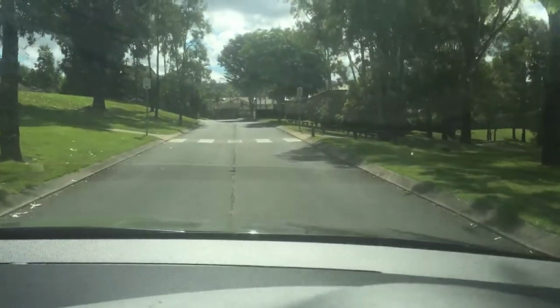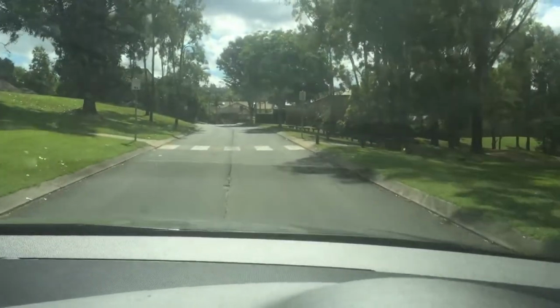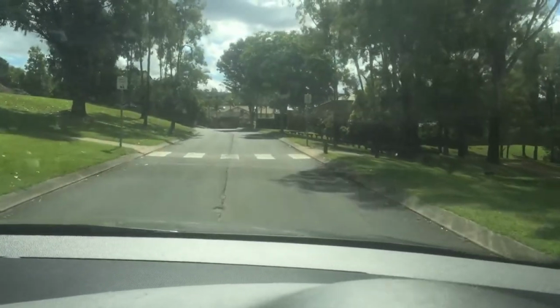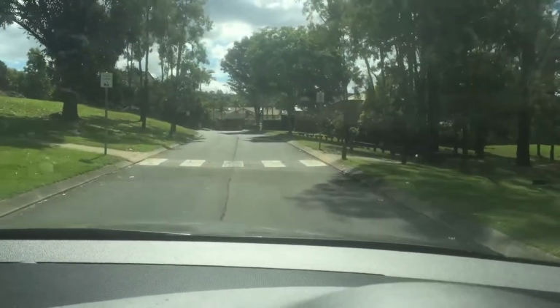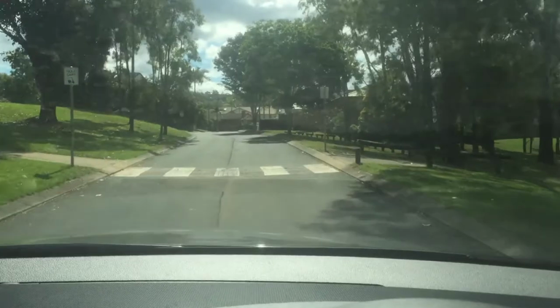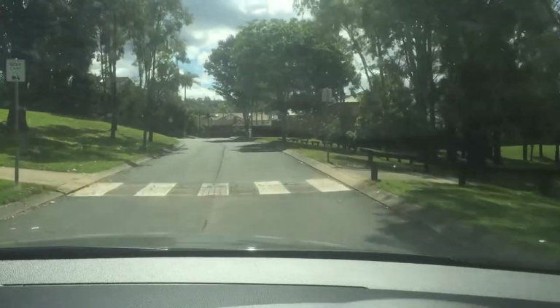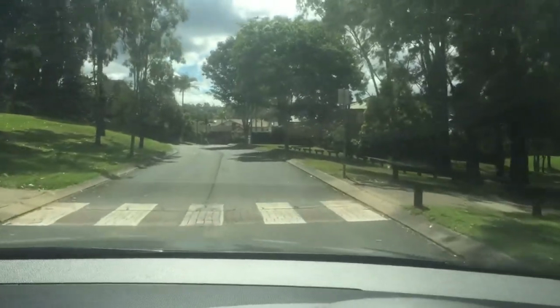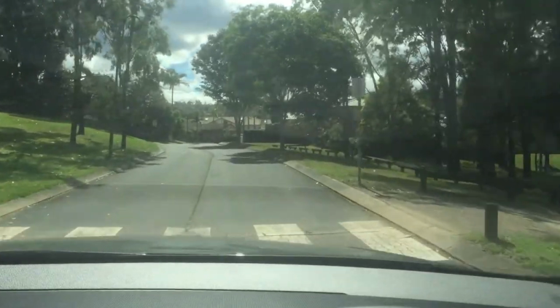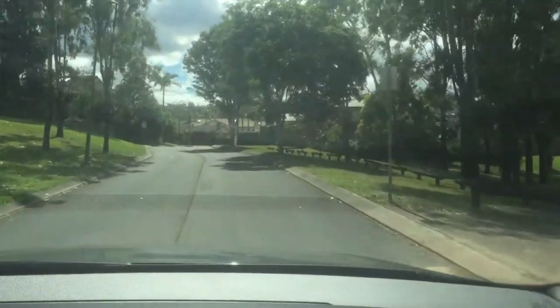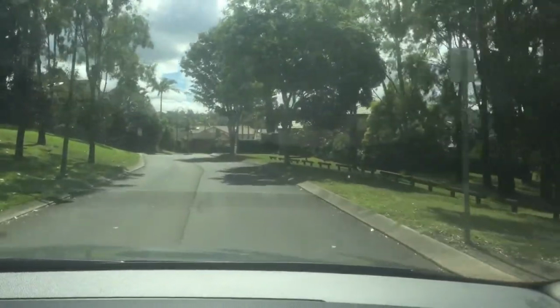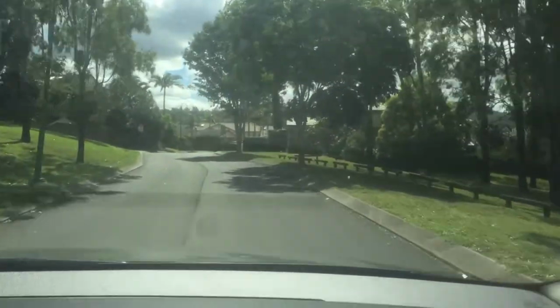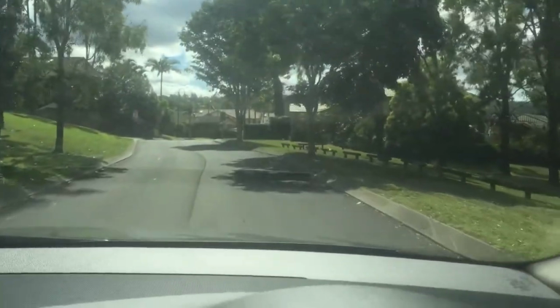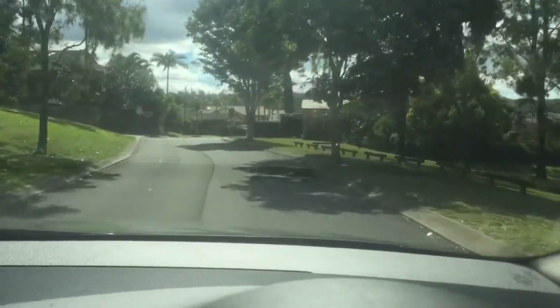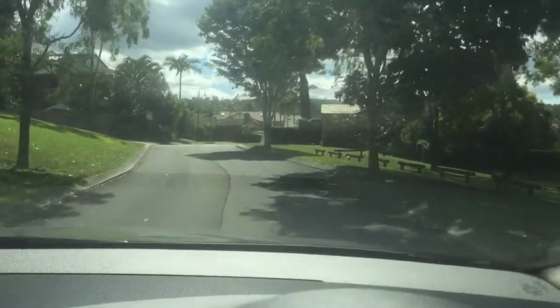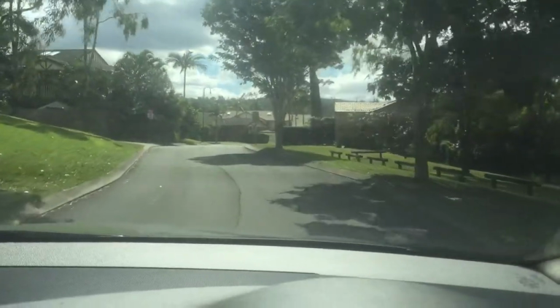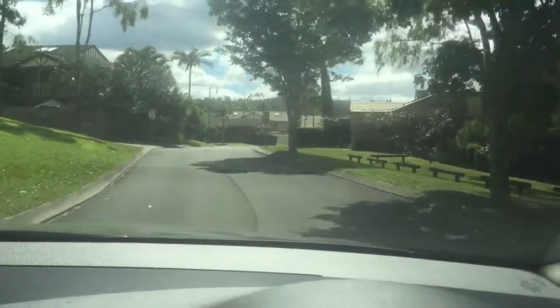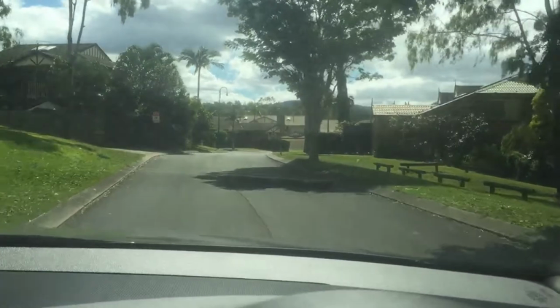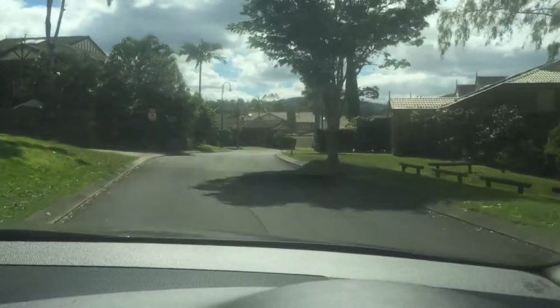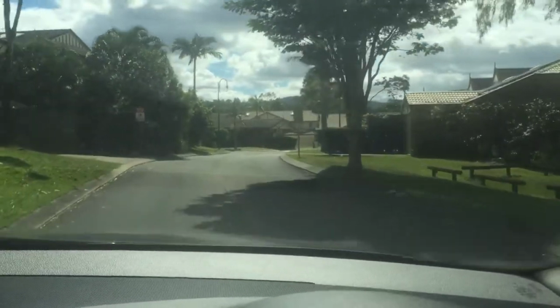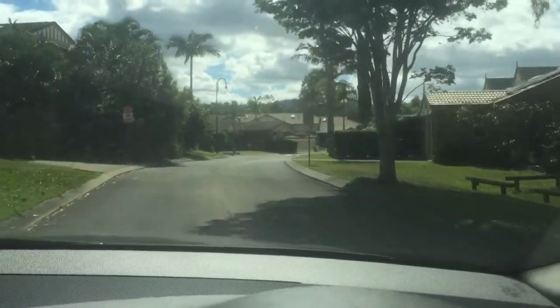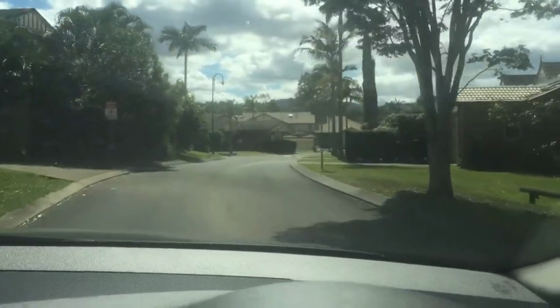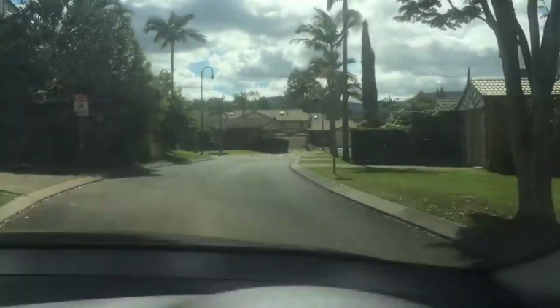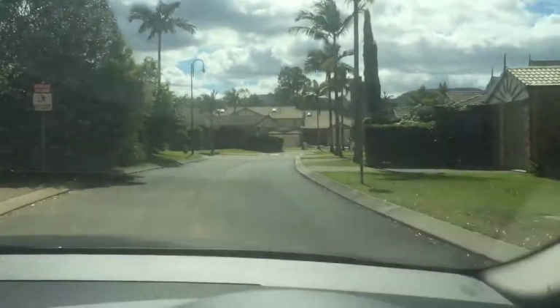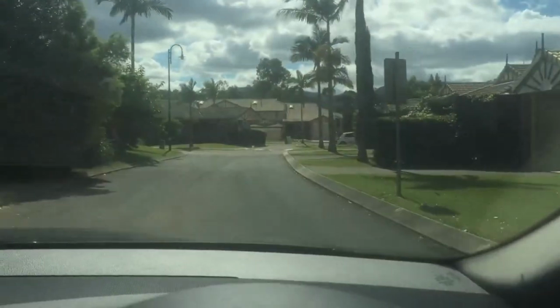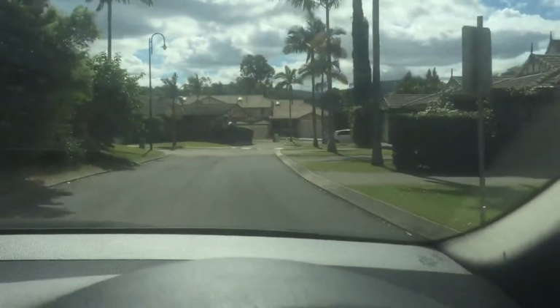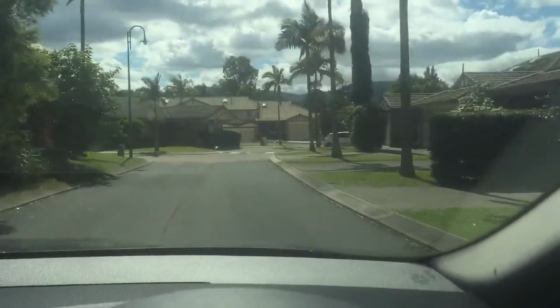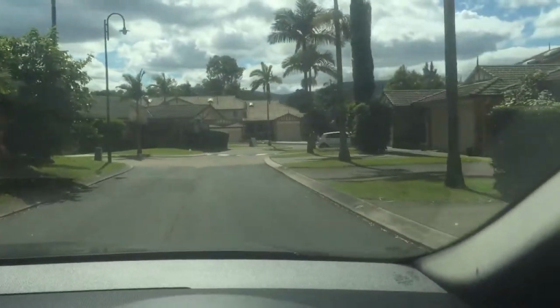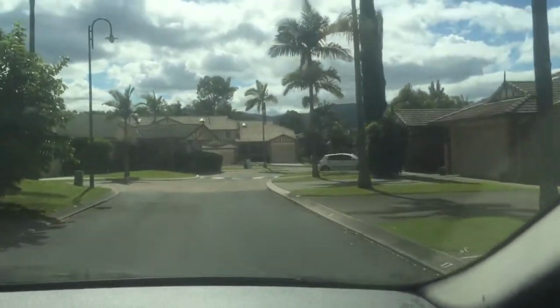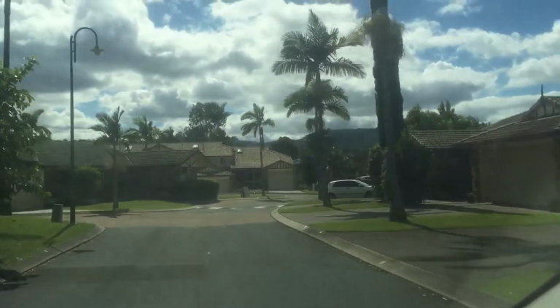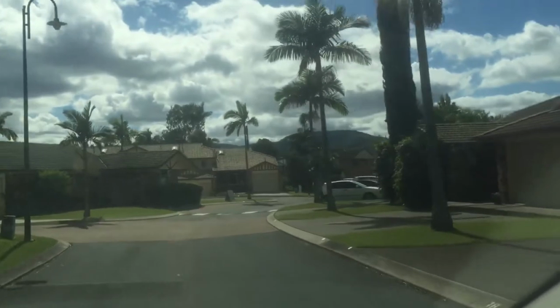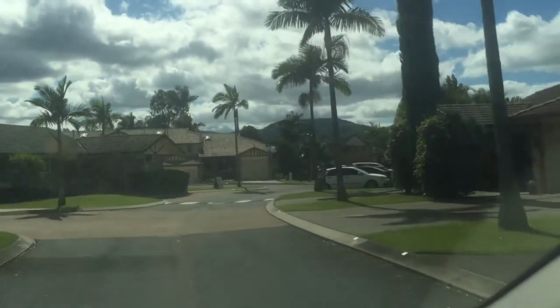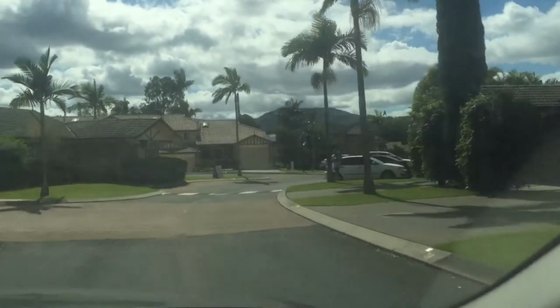It is a lovely estate. It's 23 lots only left. Stages 1 and 2 — 50% owner occupiers. Here is the on-site manager's office on the left hand side here.